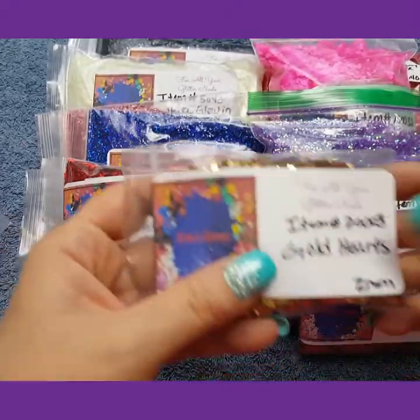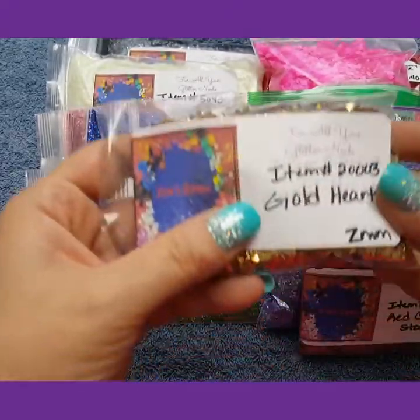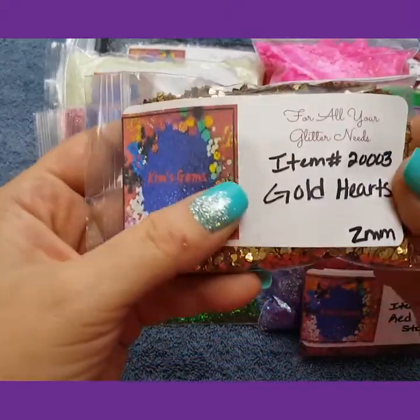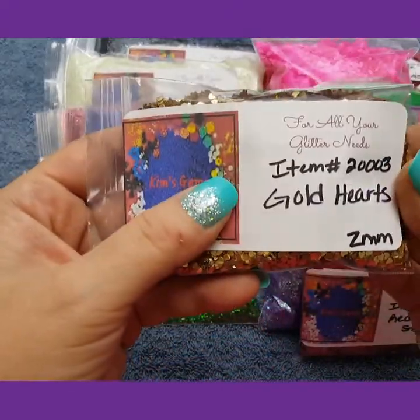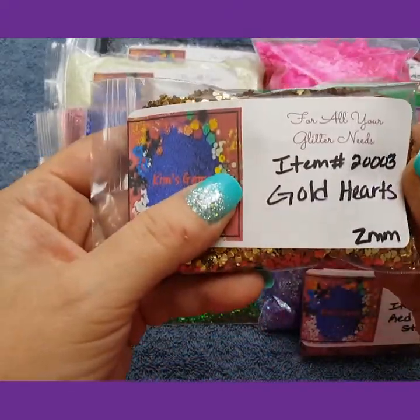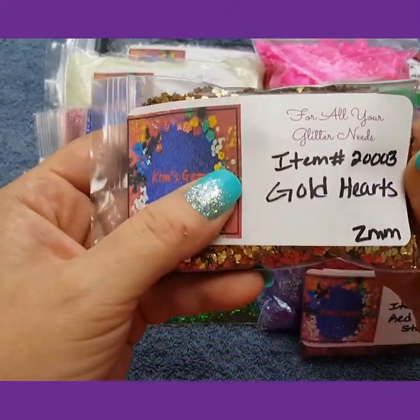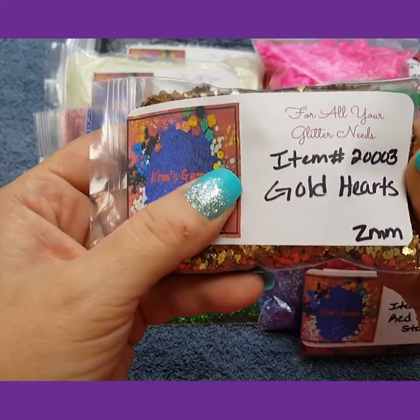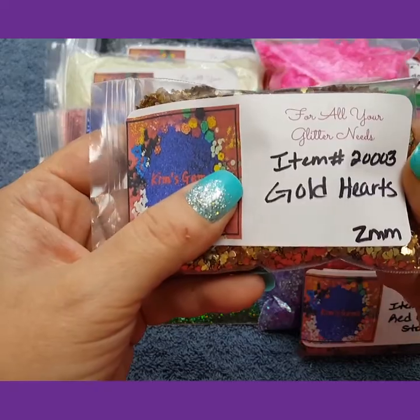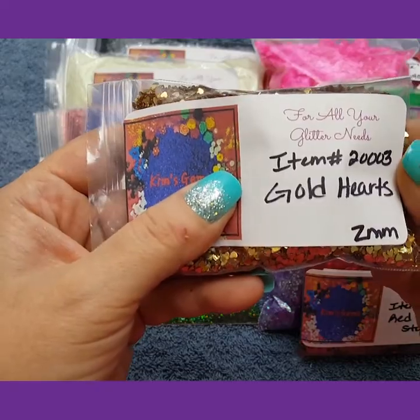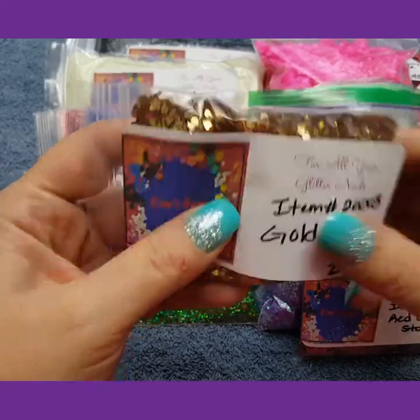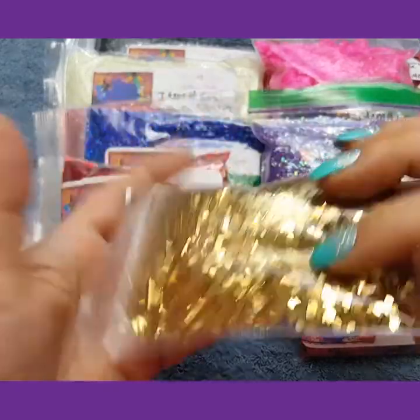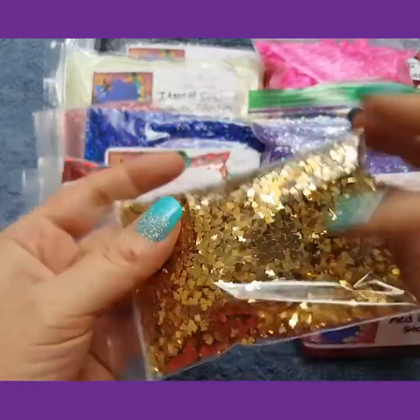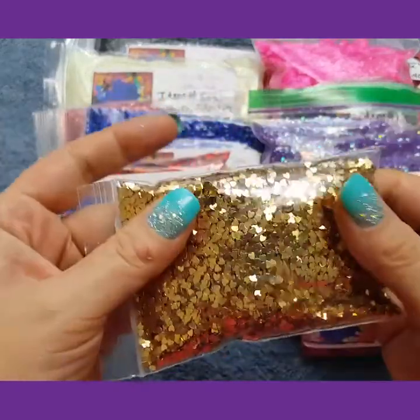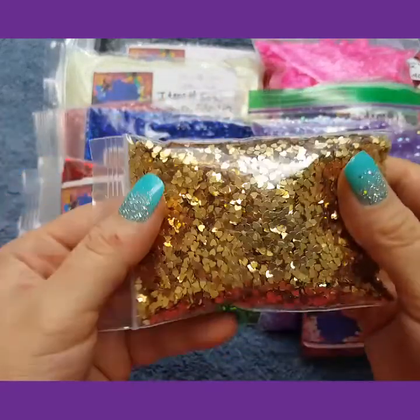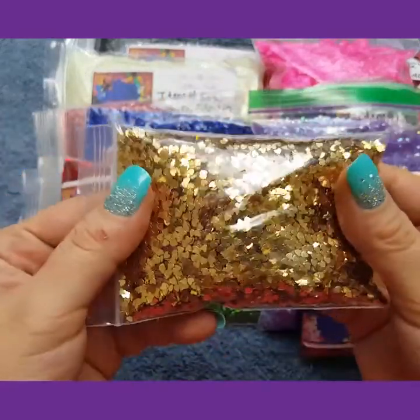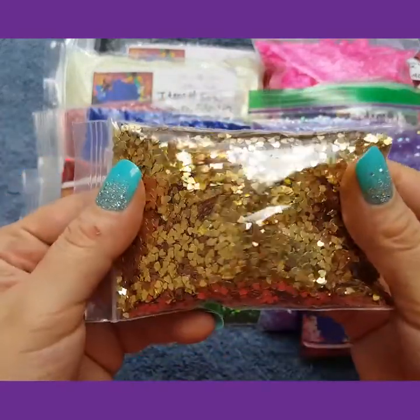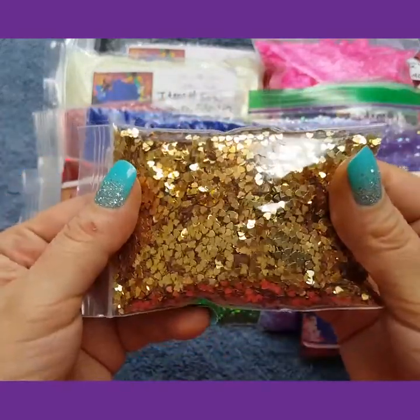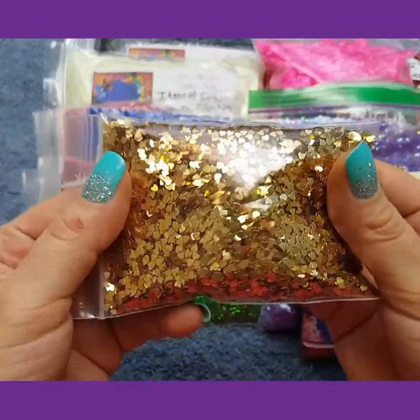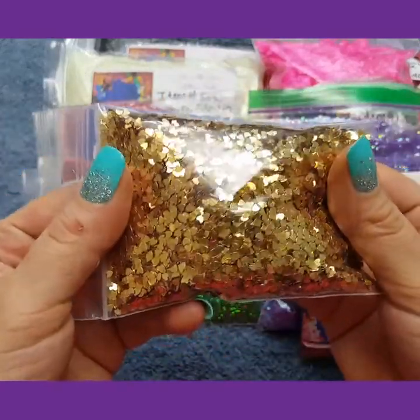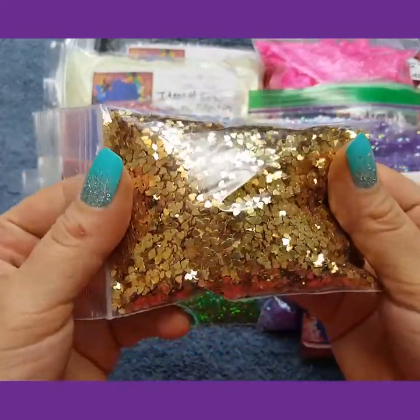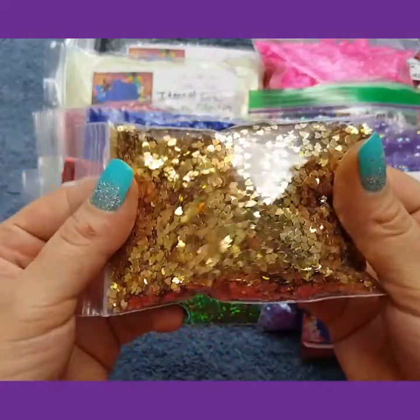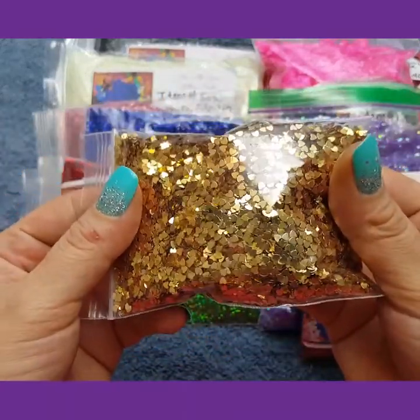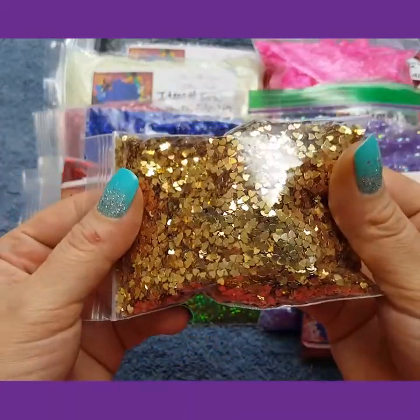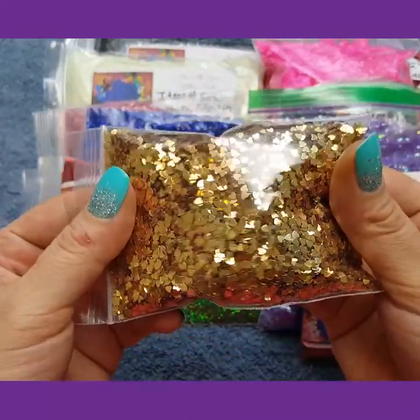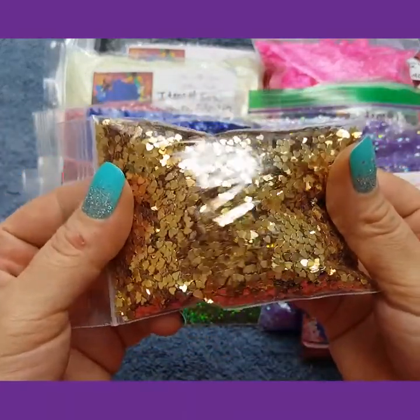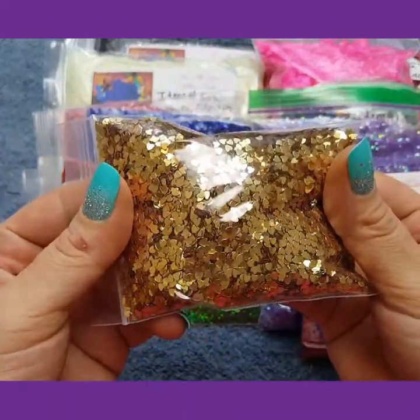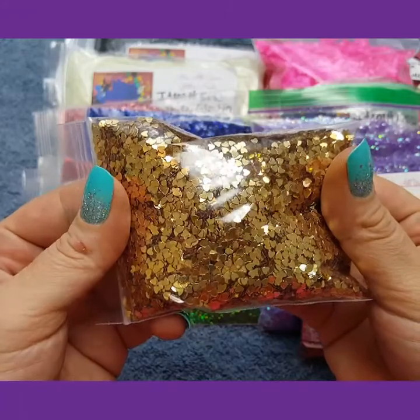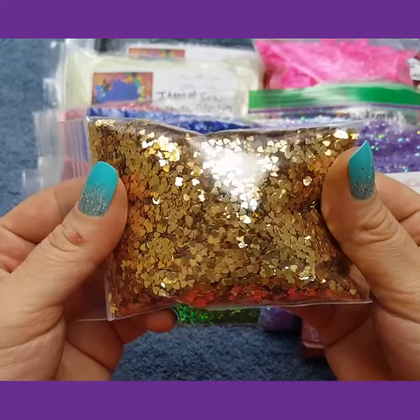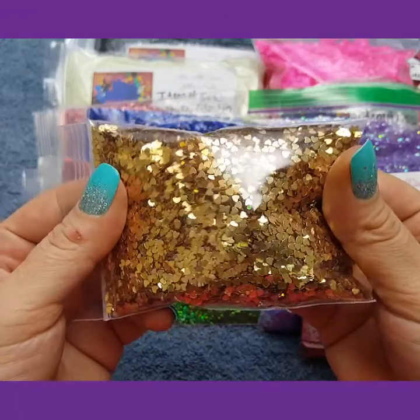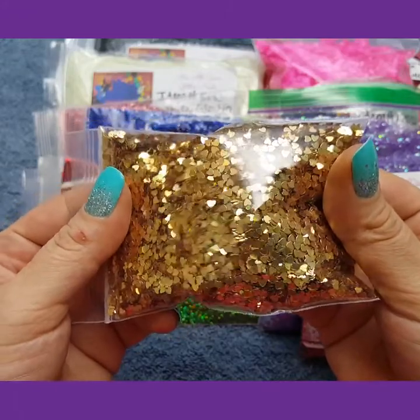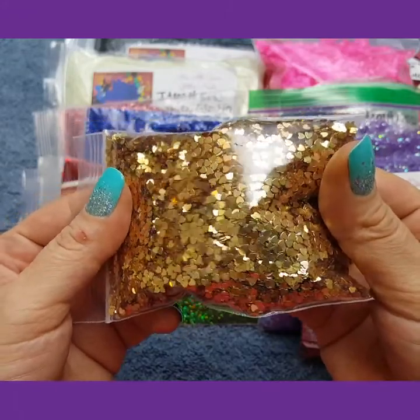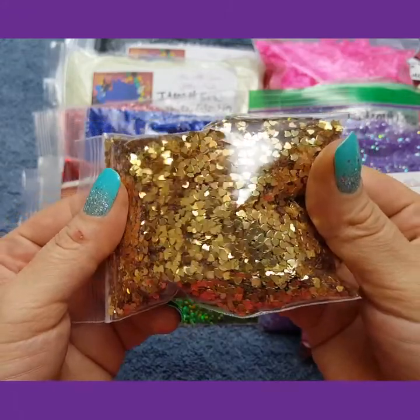I have gold hearts 2mm. These are gorgeous. I love these — they are so pretty.